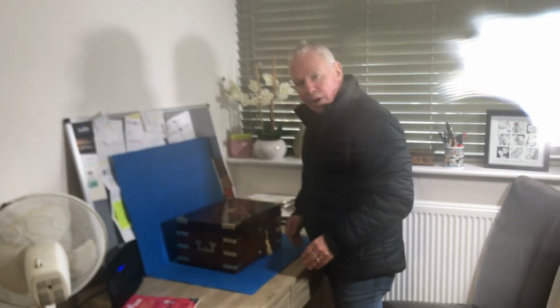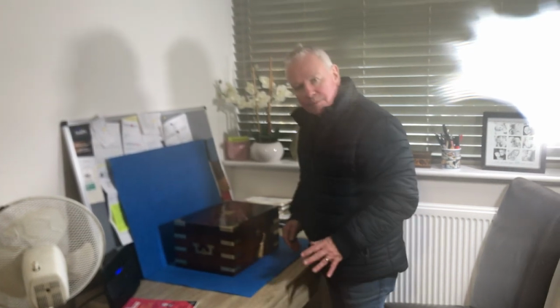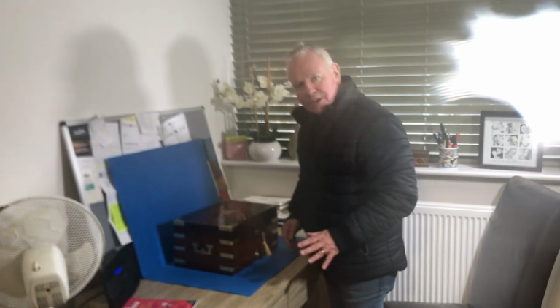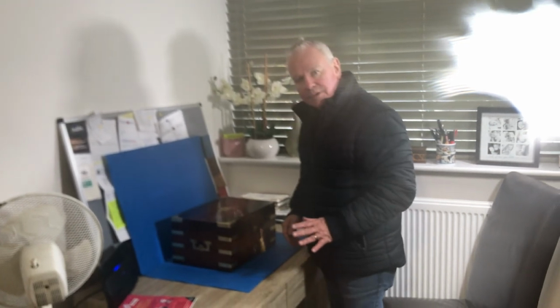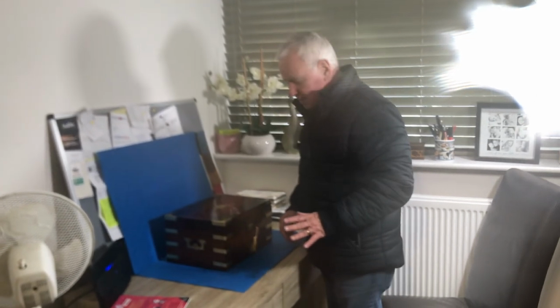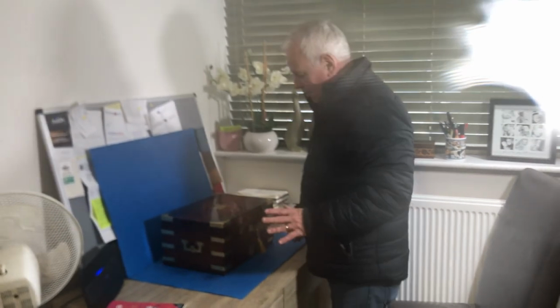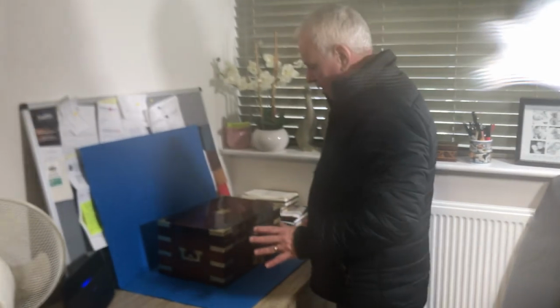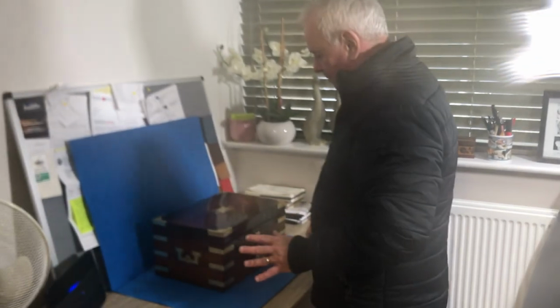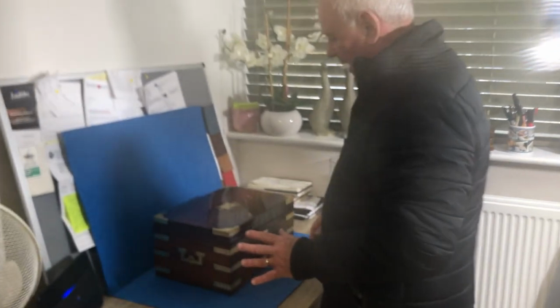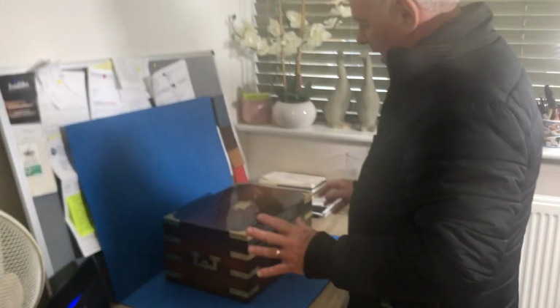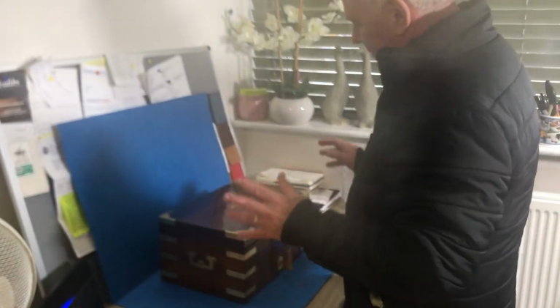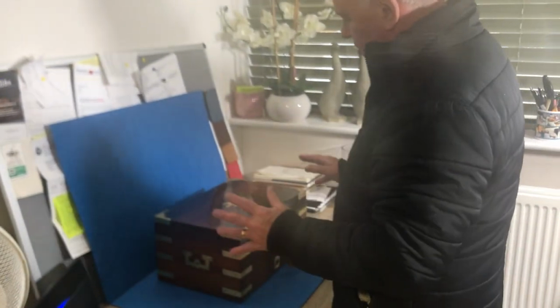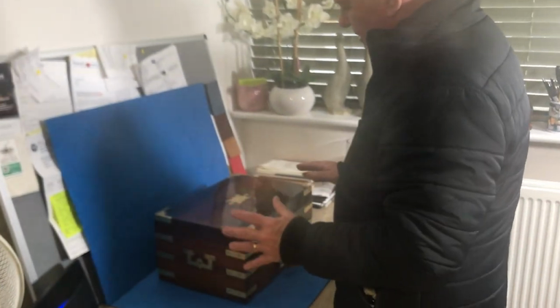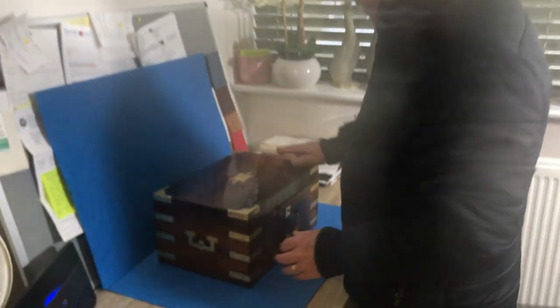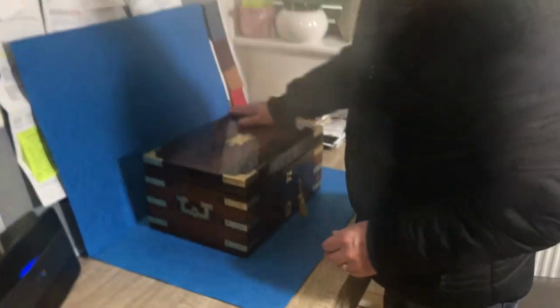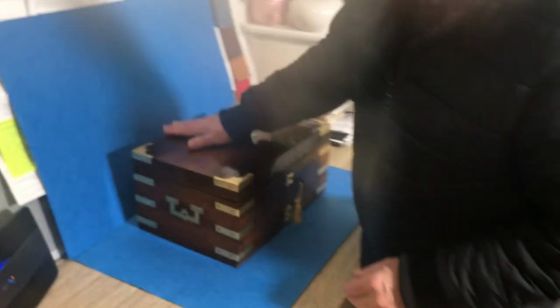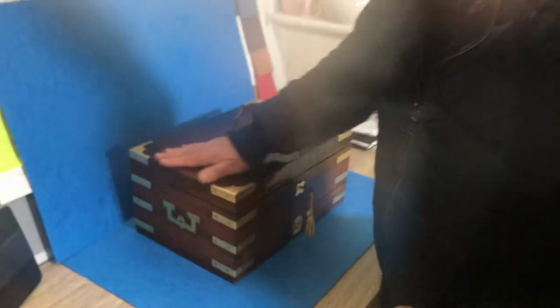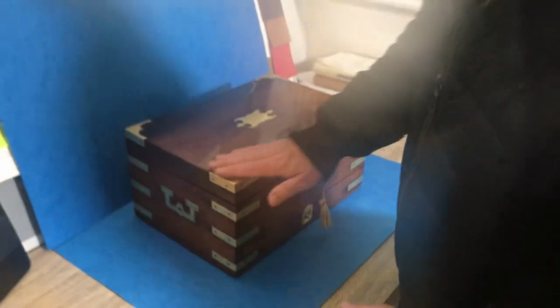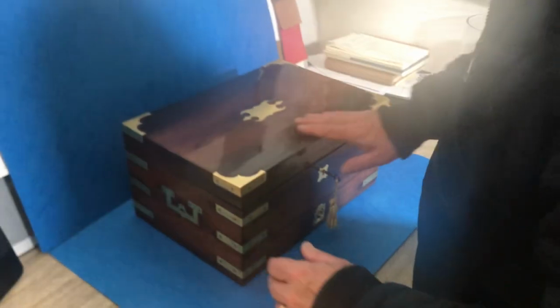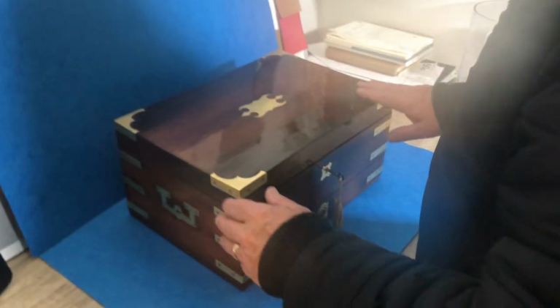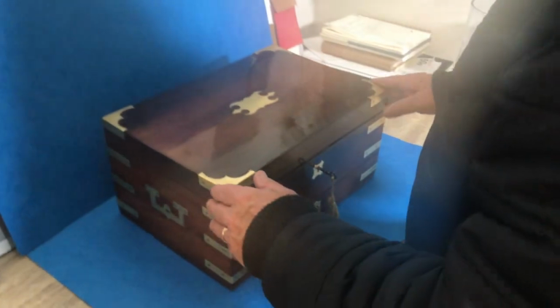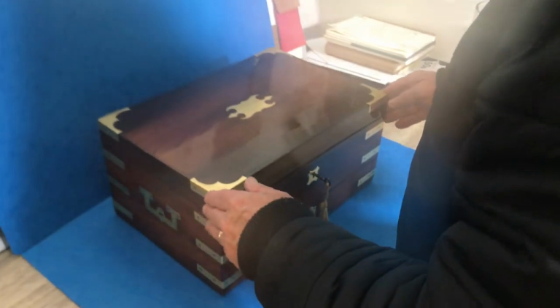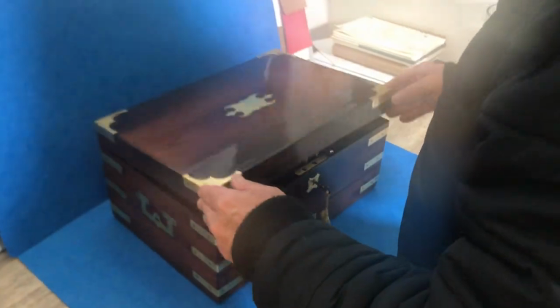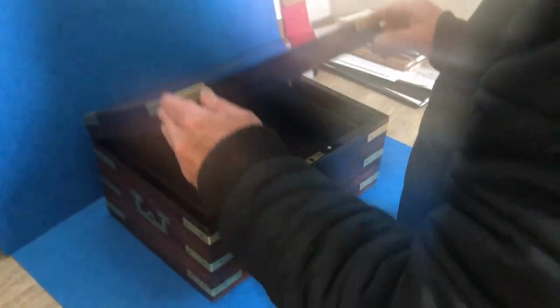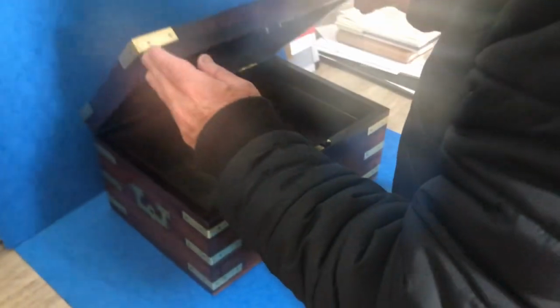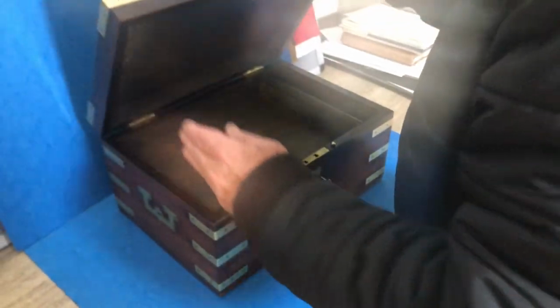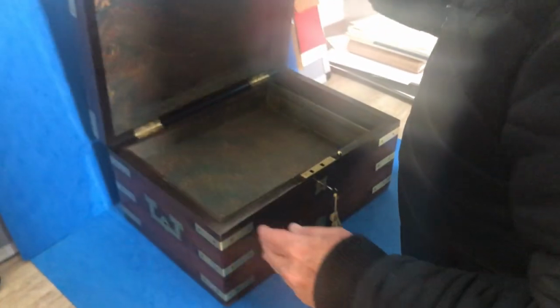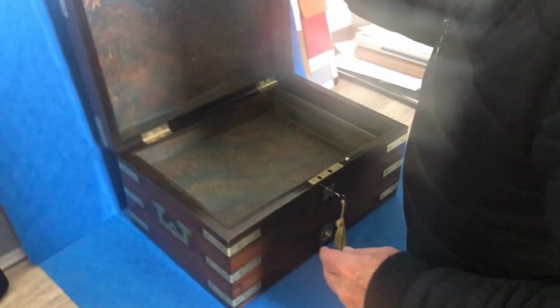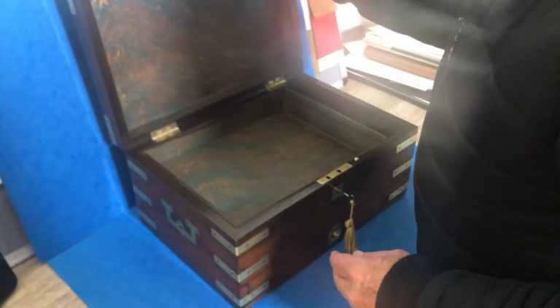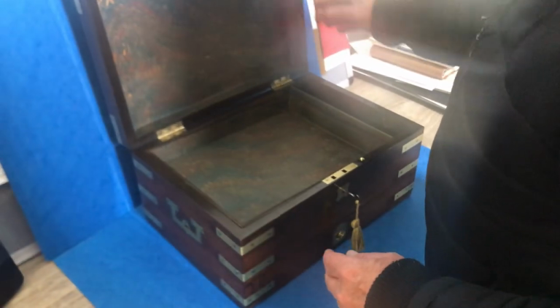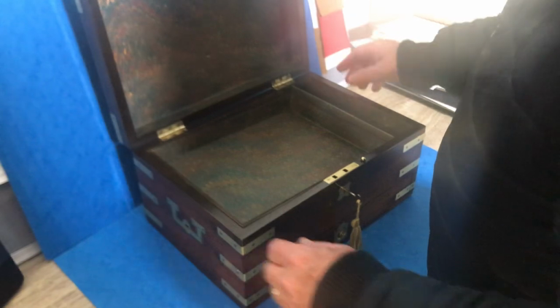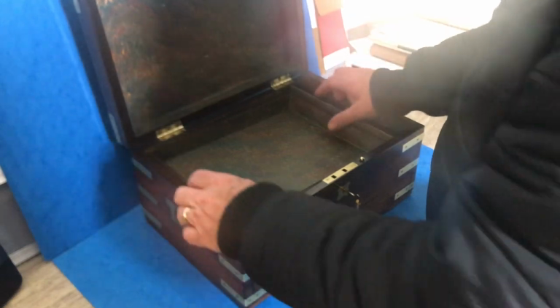Welcome to Mostly Boxes Online. Our first offering today is this wonderful brass bound early Victorian jewellery box.